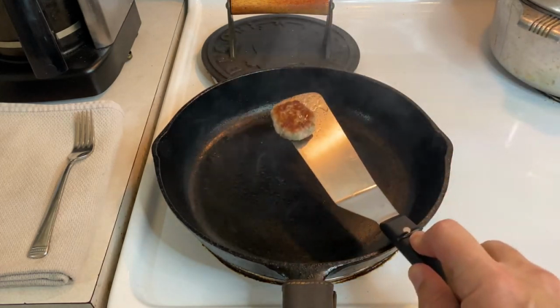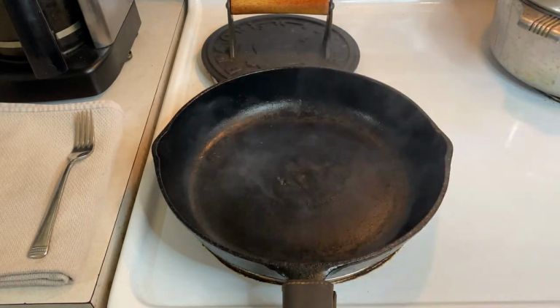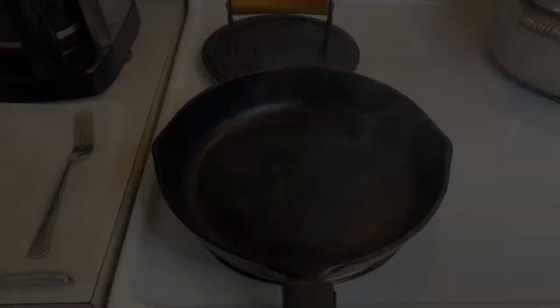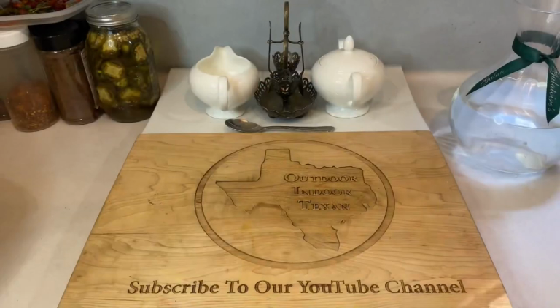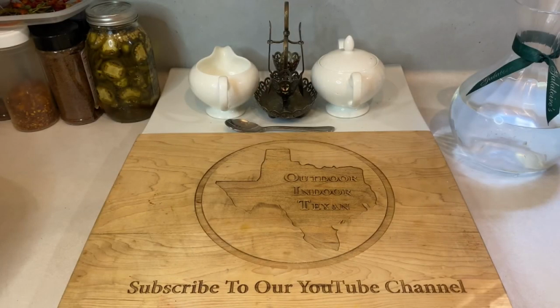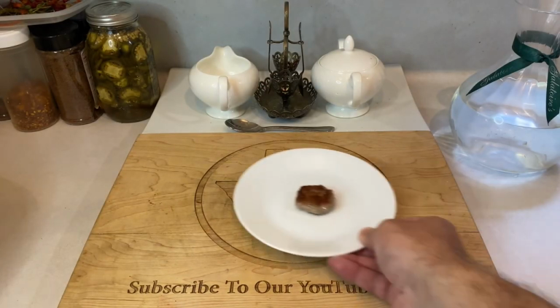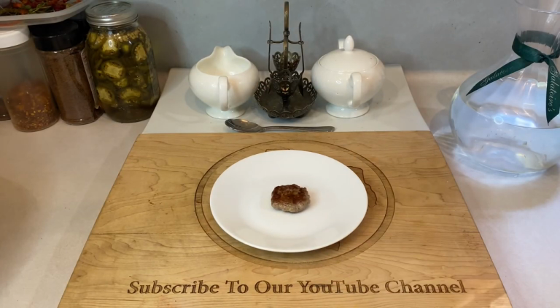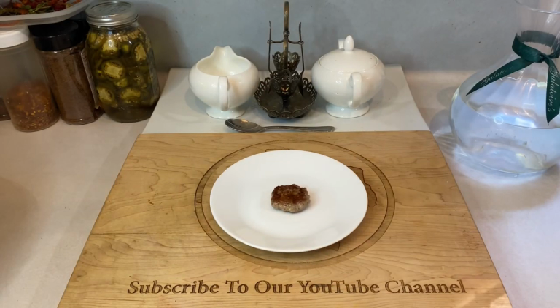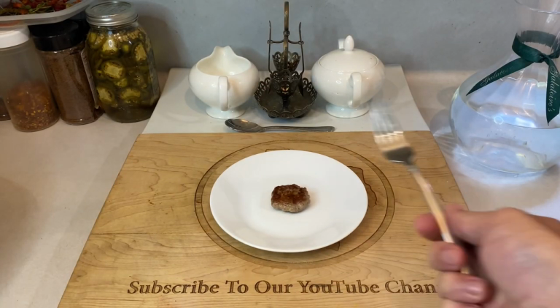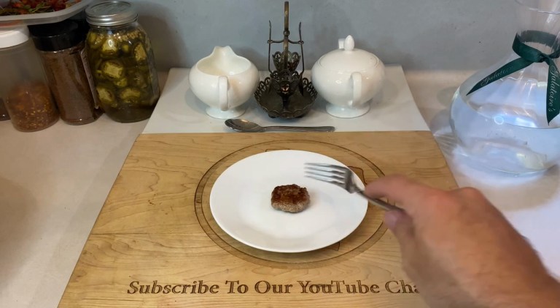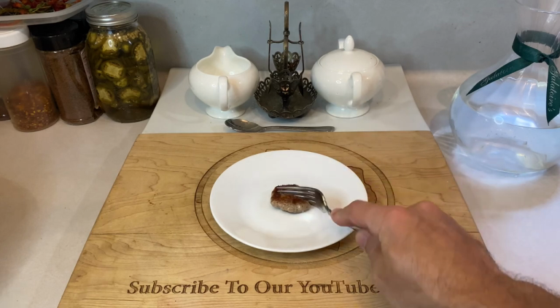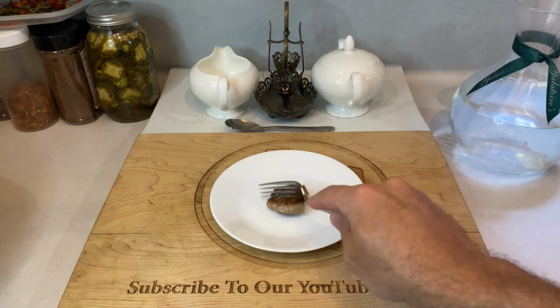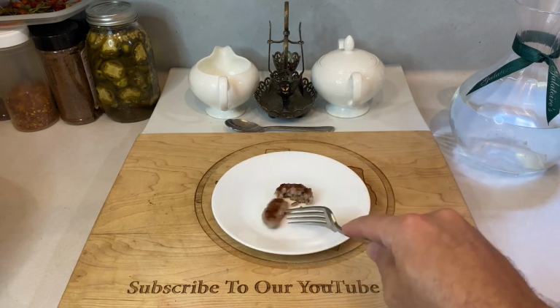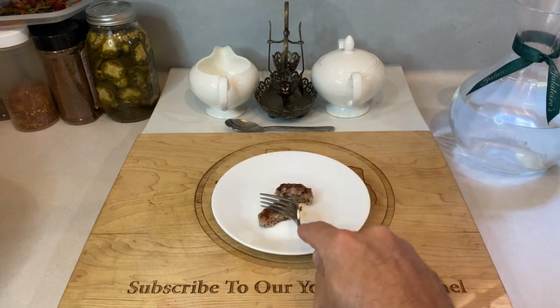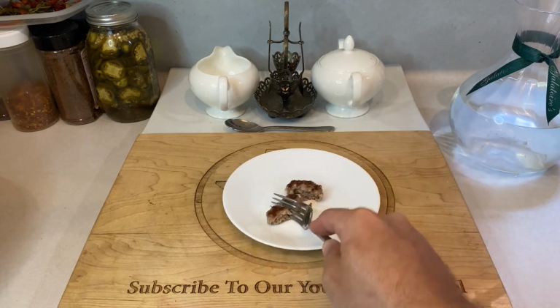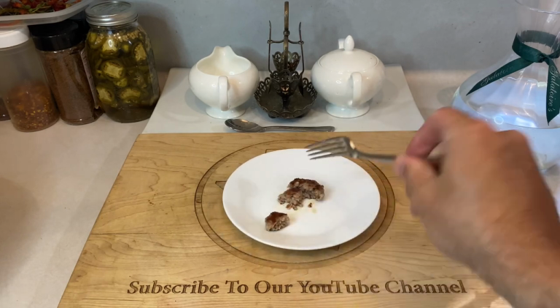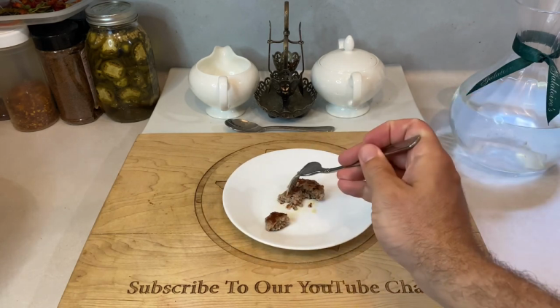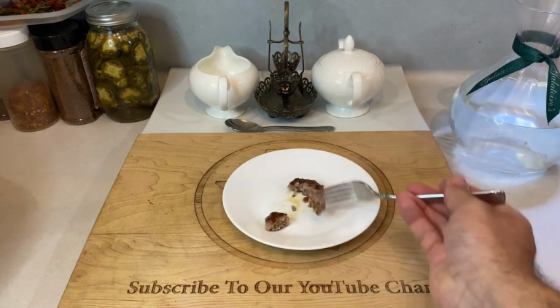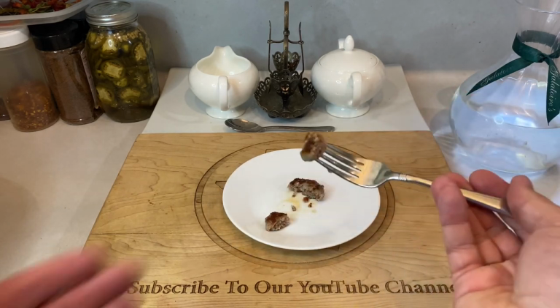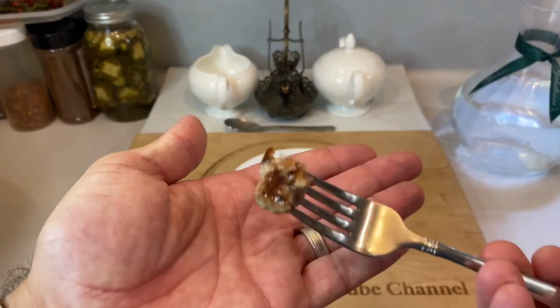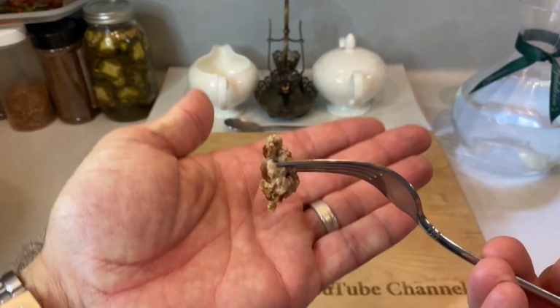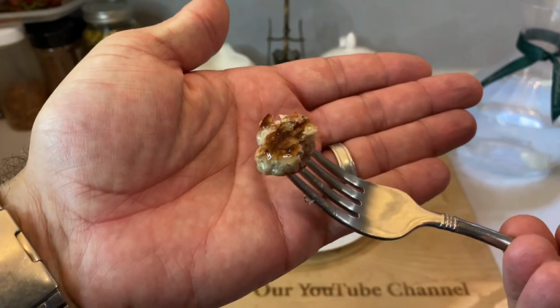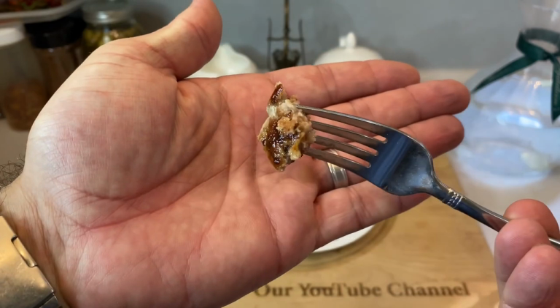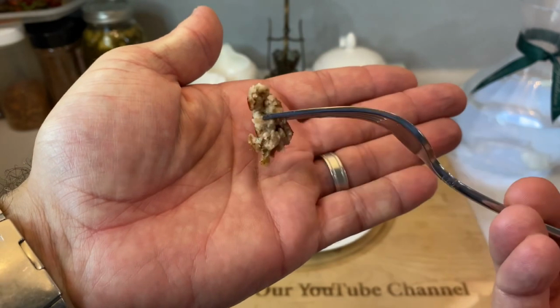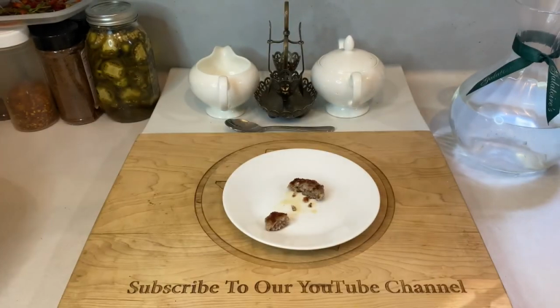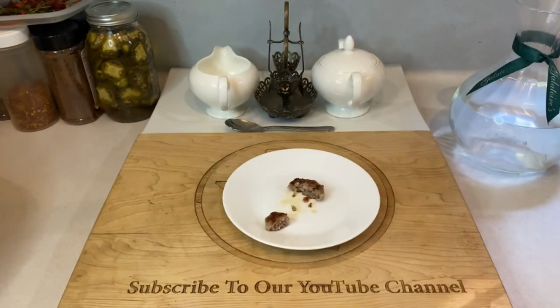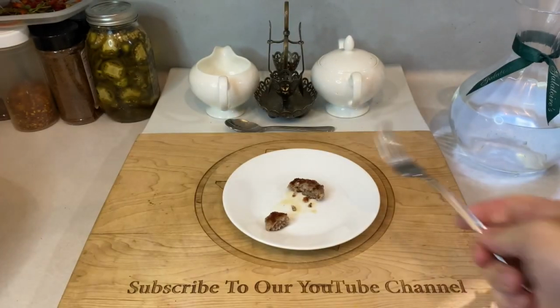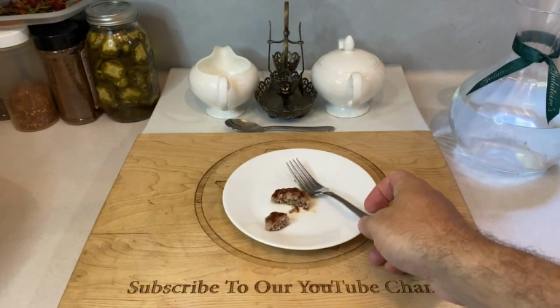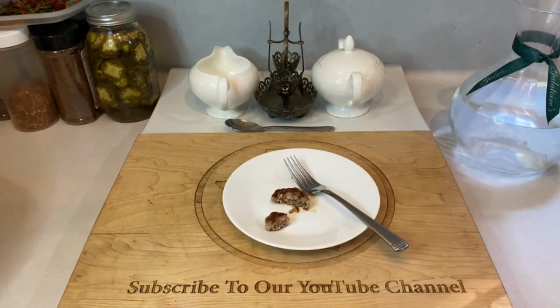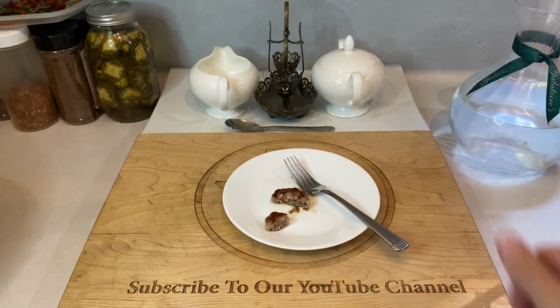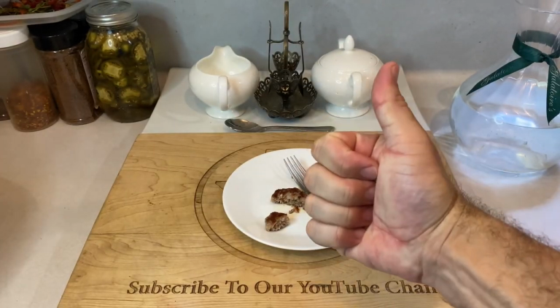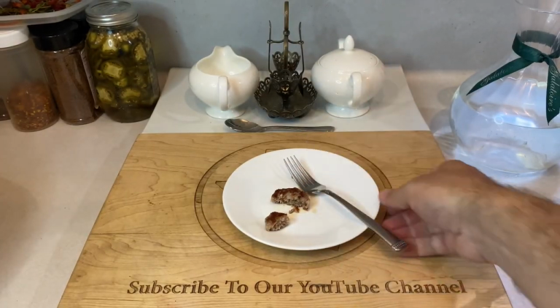I'm a big proponent of people playing around with recipes, so find what works for you and then feel free to leave a comment below on how you made it your own. For me, this is exactly how I like it, which makes sense because y'all are following my recipe.